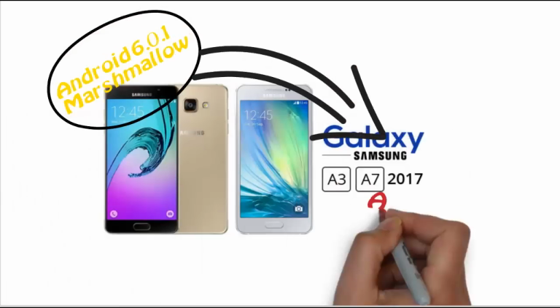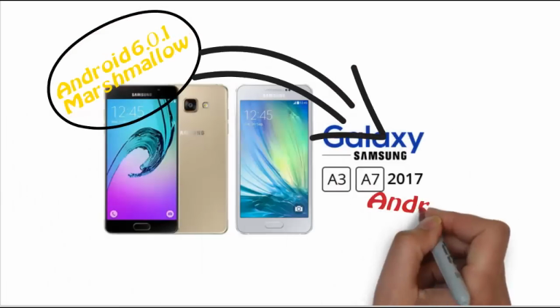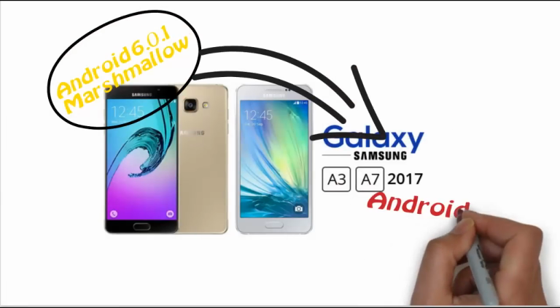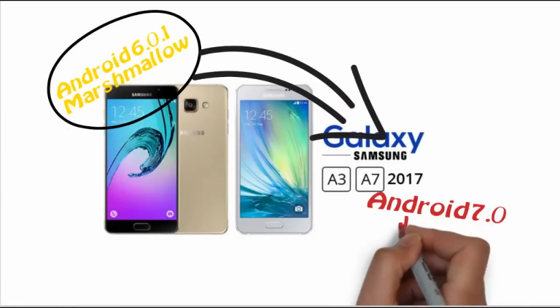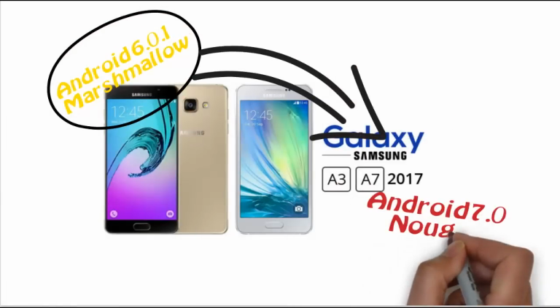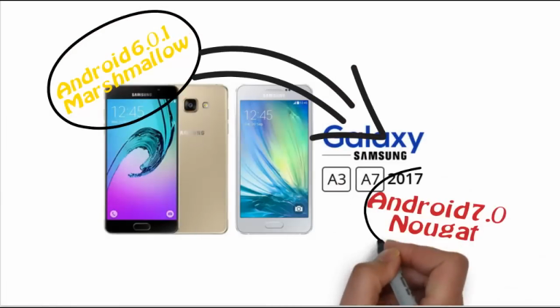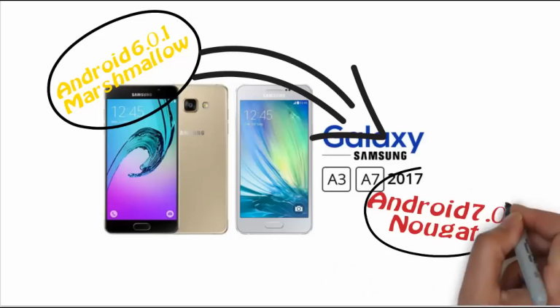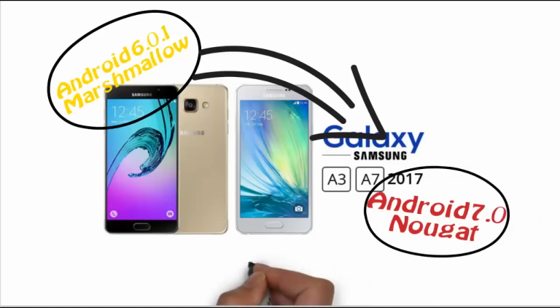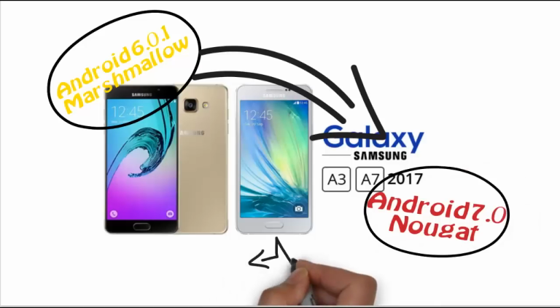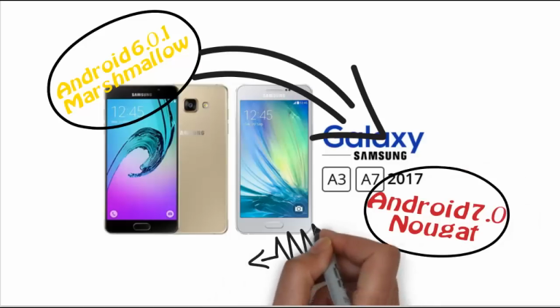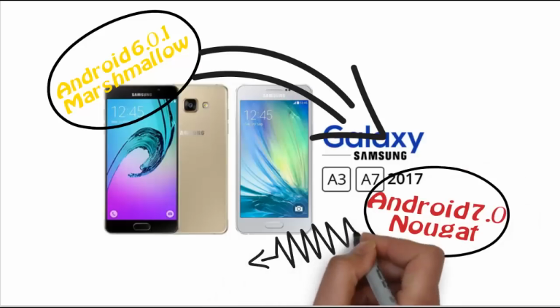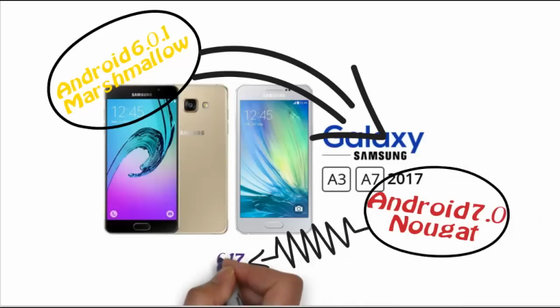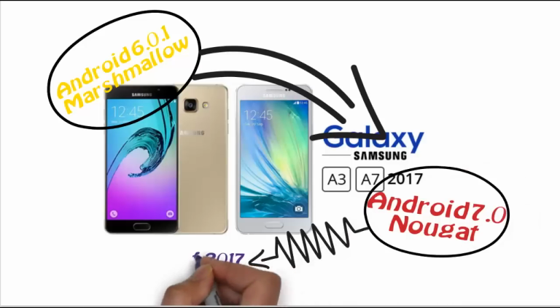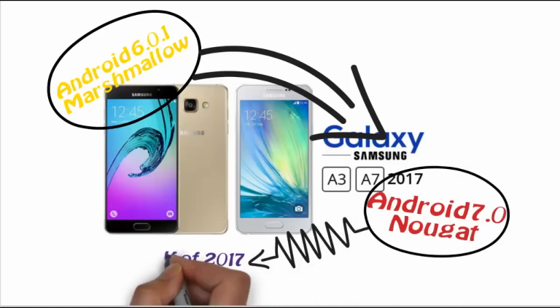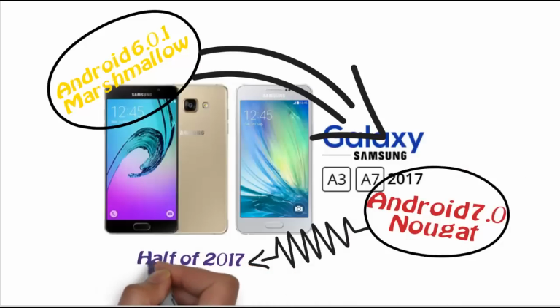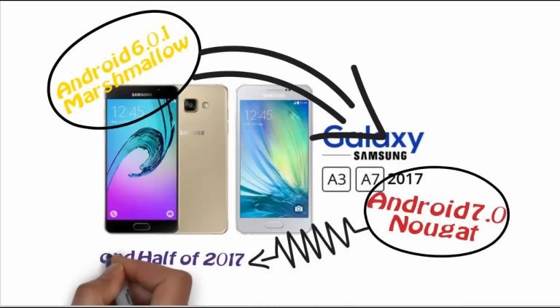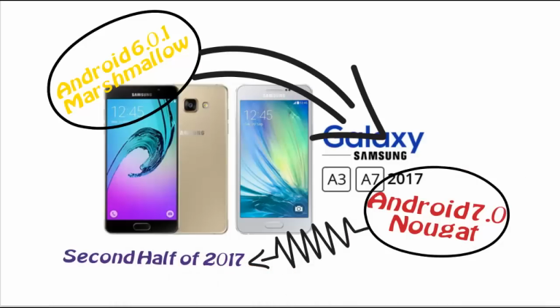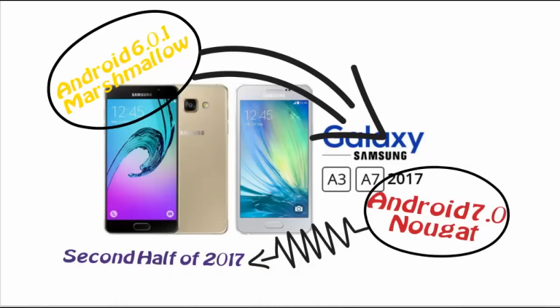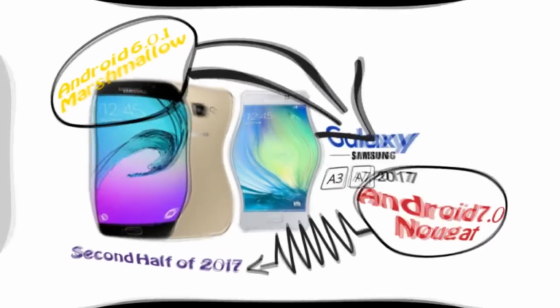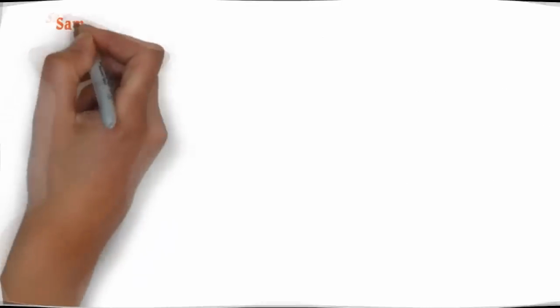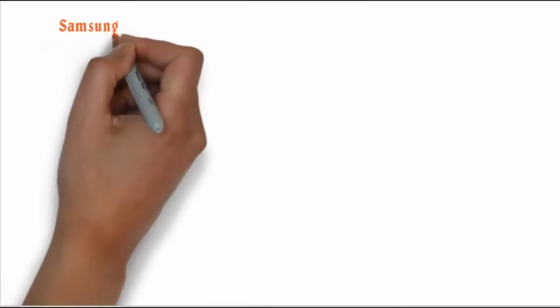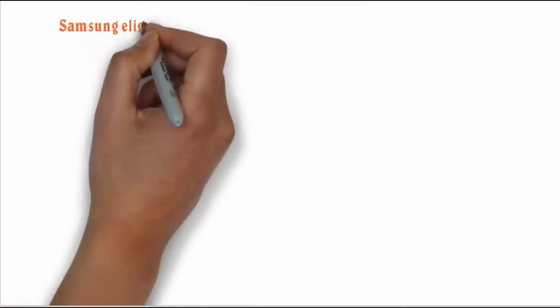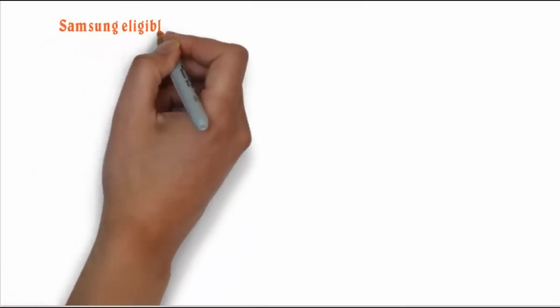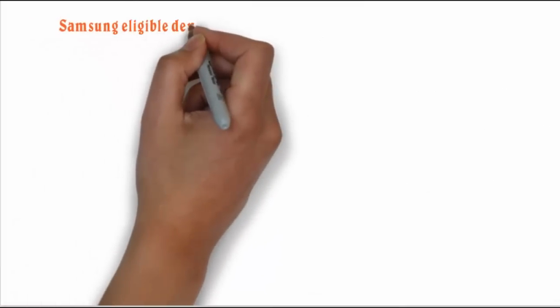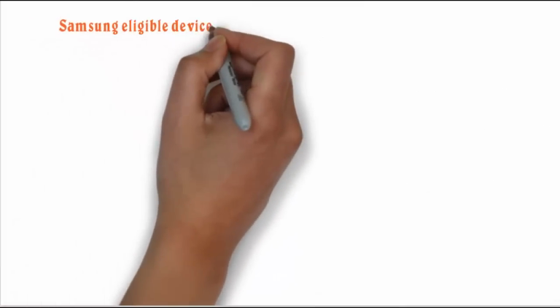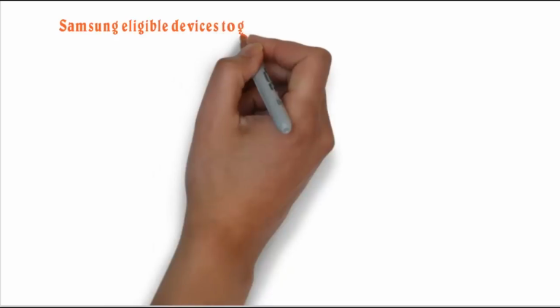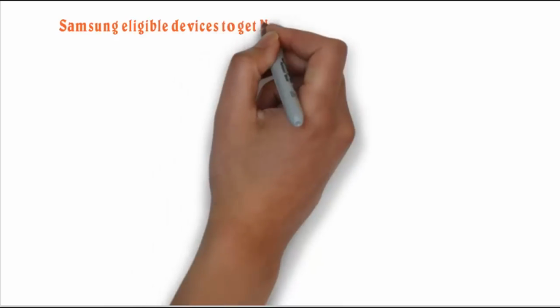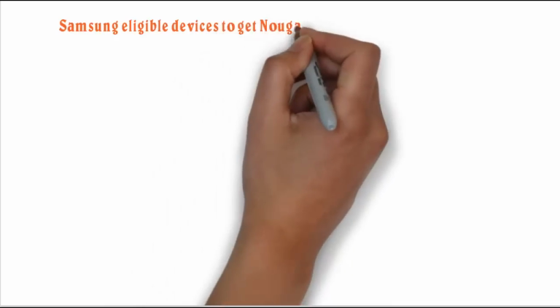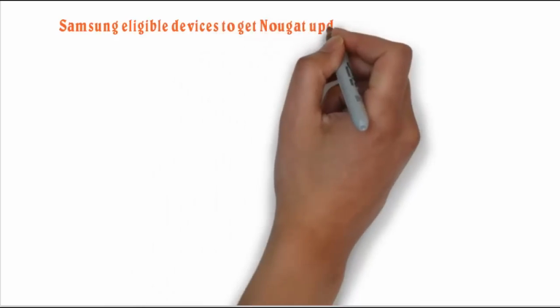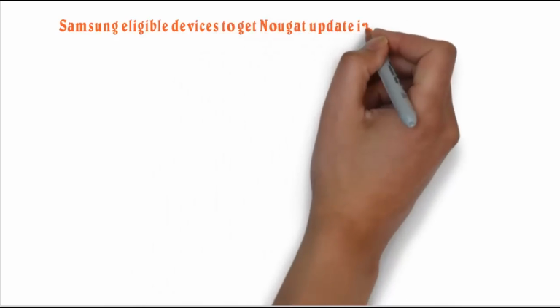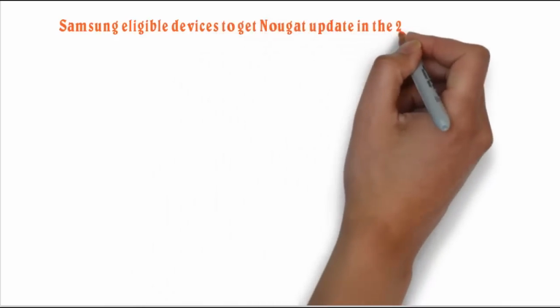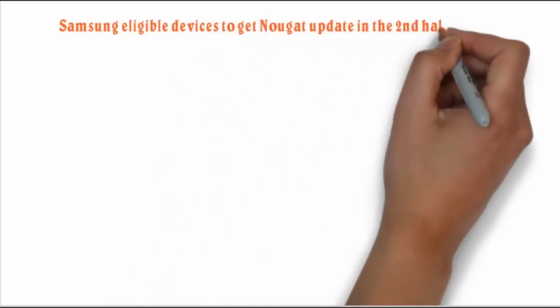Hope it will be going to get the Android Nougat update in the second half of 2017. Let's have a look at all those eligible Samsung devices which are going to get the Android Nougat update in the second half of 2017.